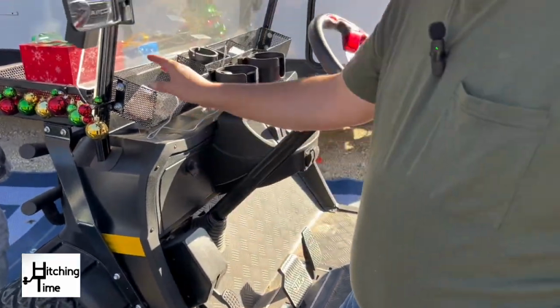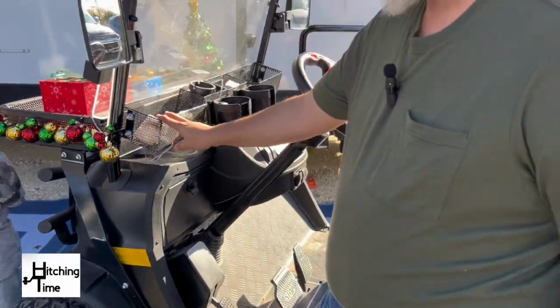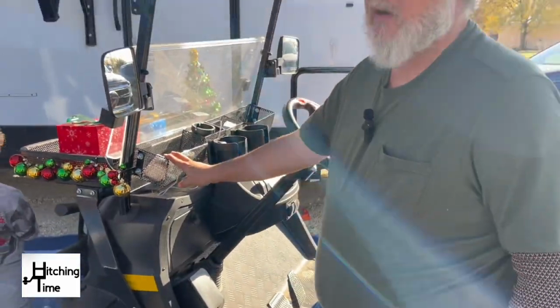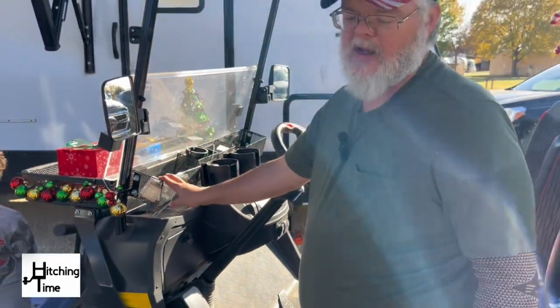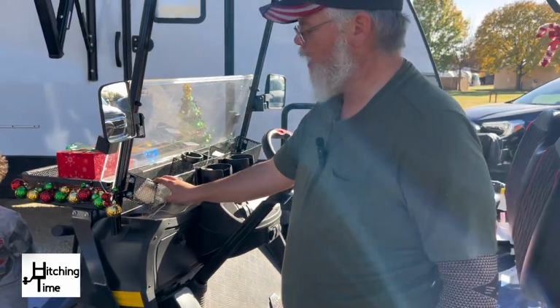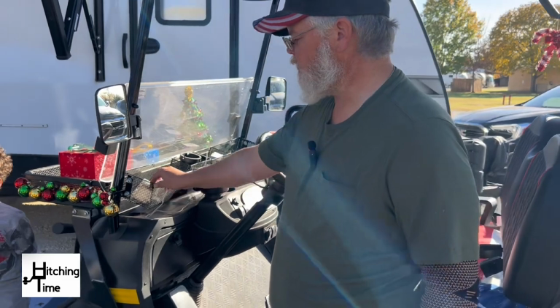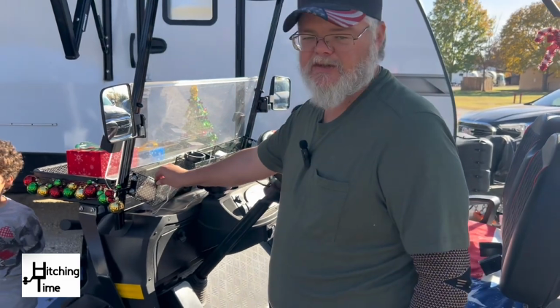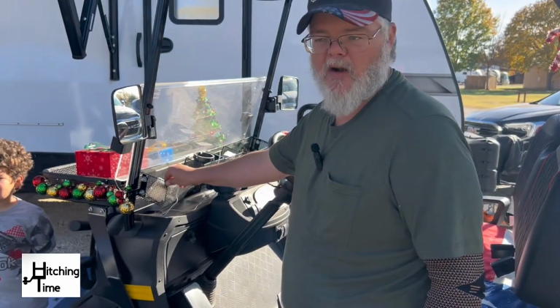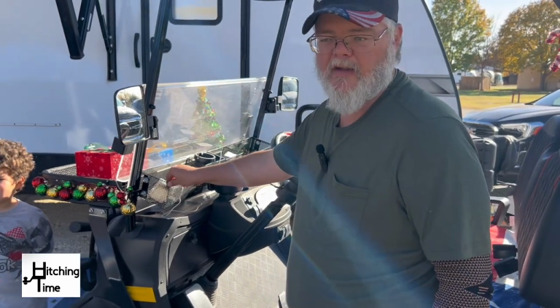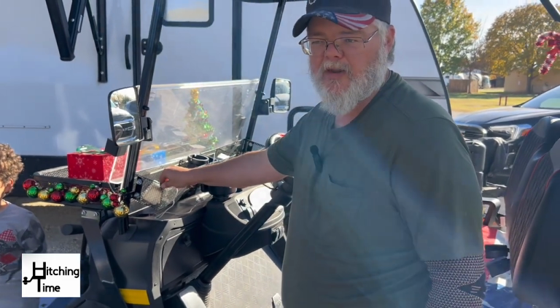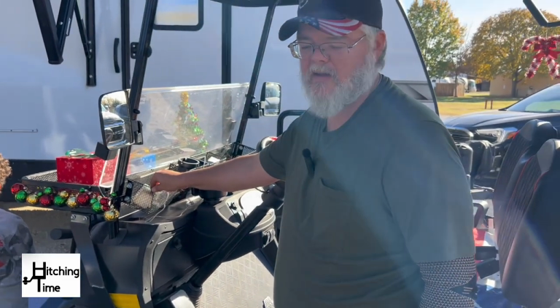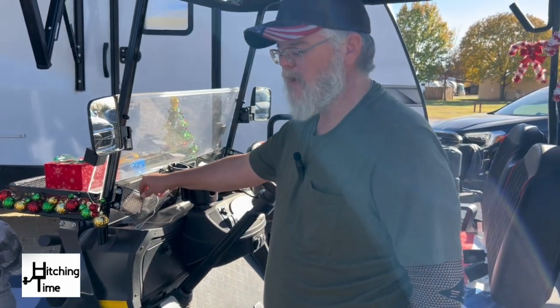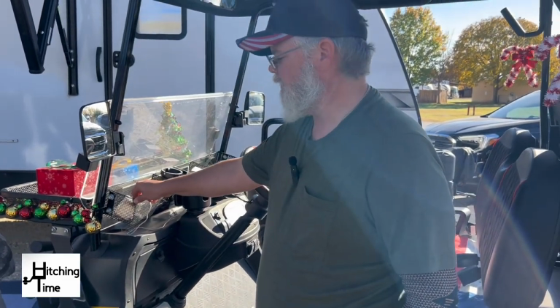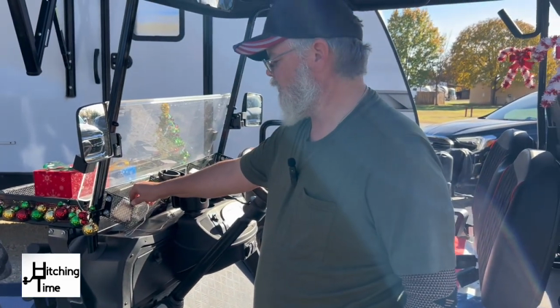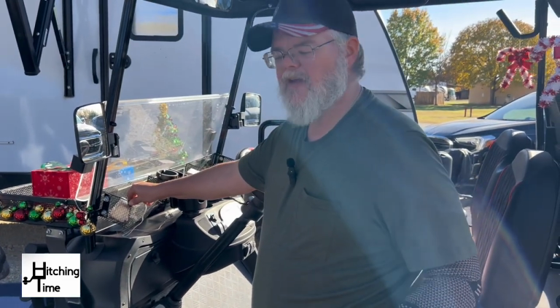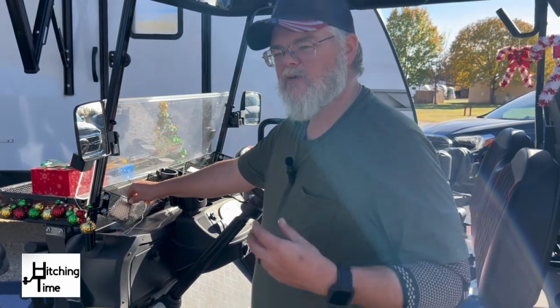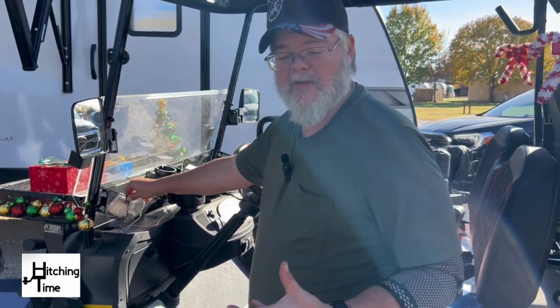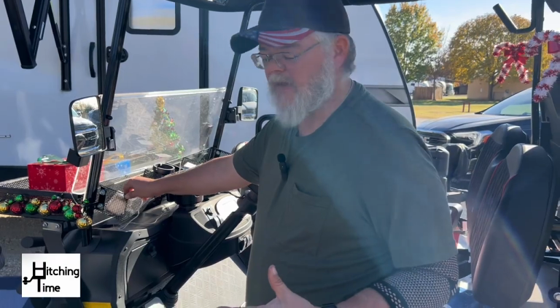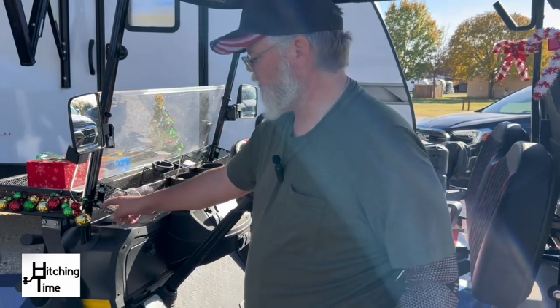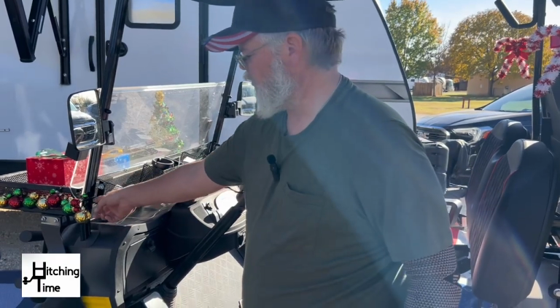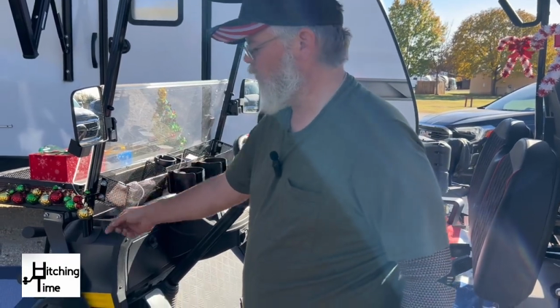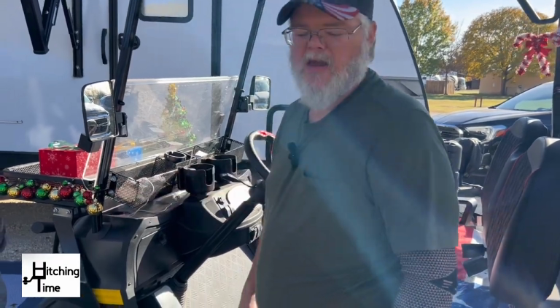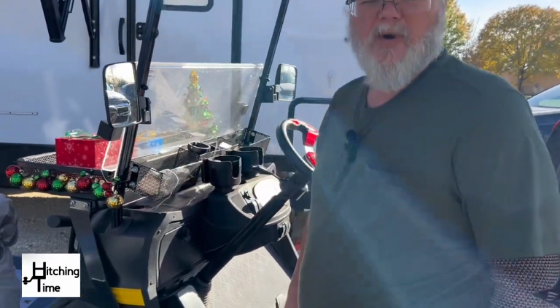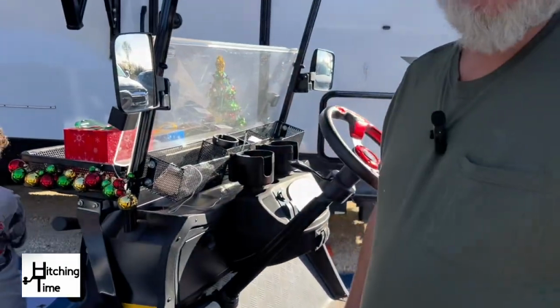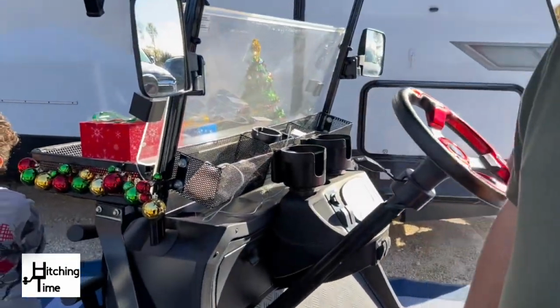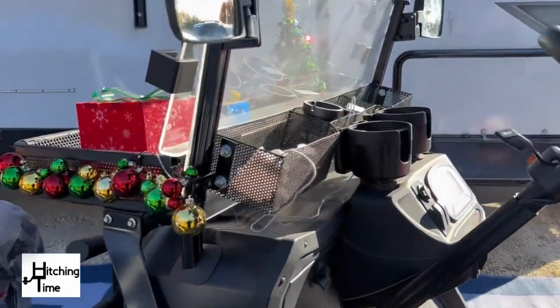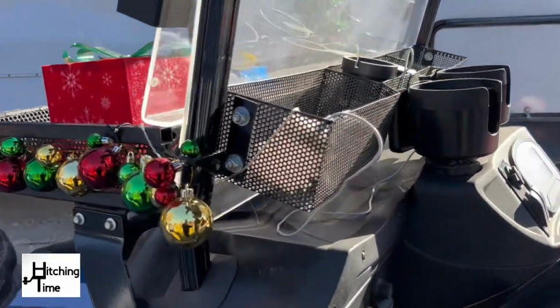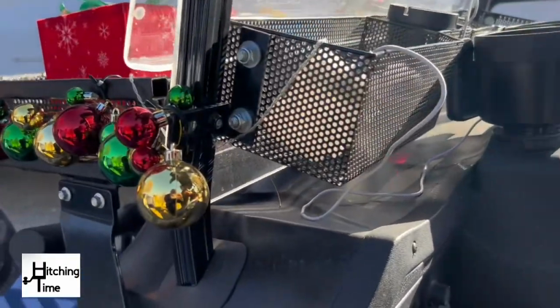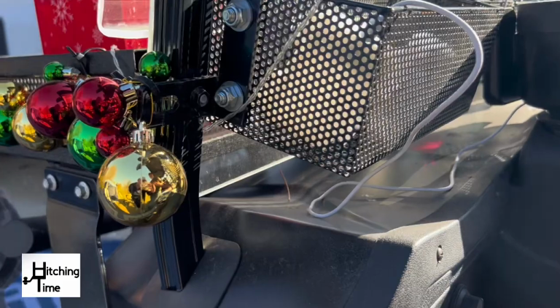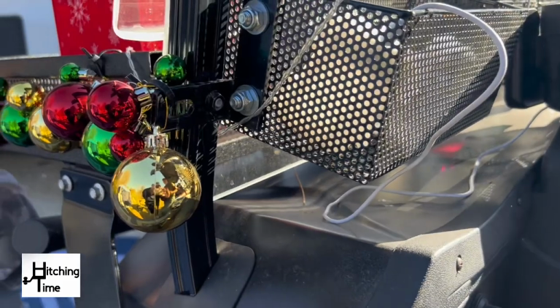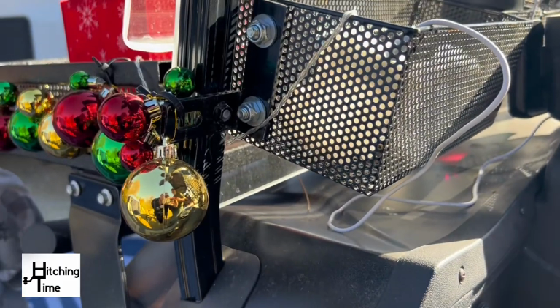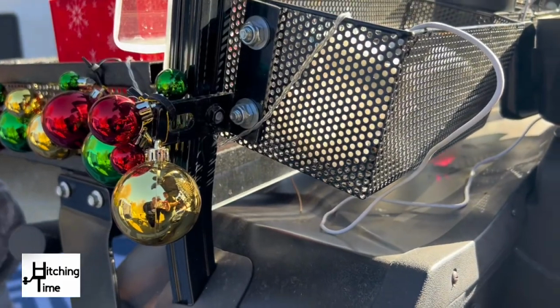We also added this front cargo rack. This one we actually had to modify a little bit — it's made for maybe some other type of thing. We just drilled a hole in the bracket and bolted it on there.